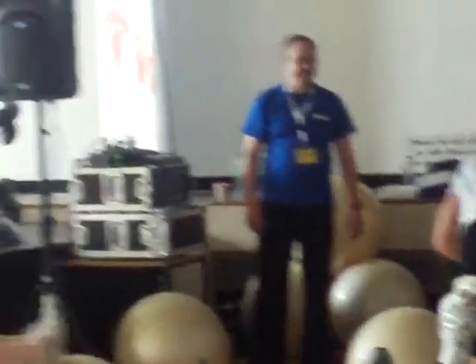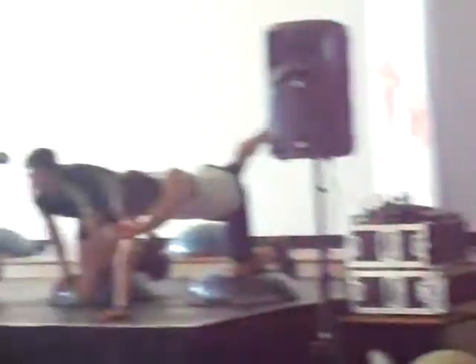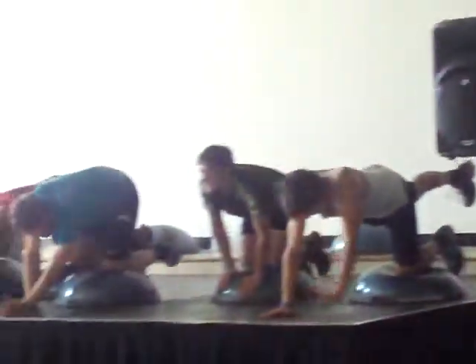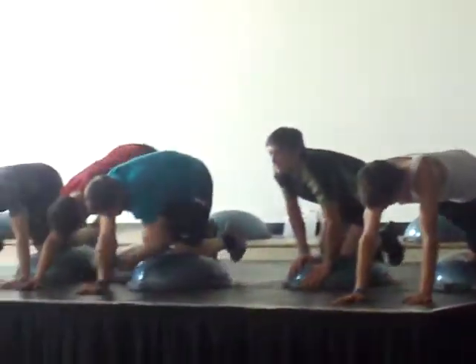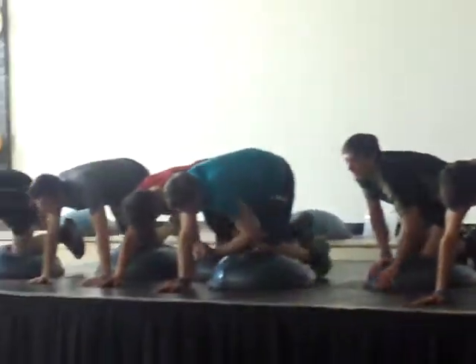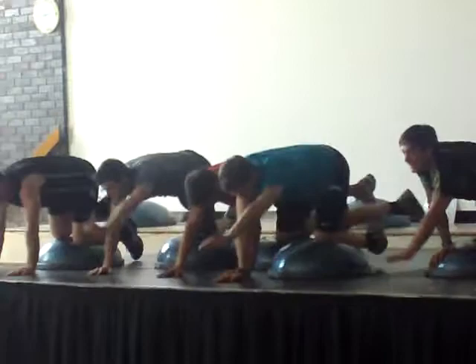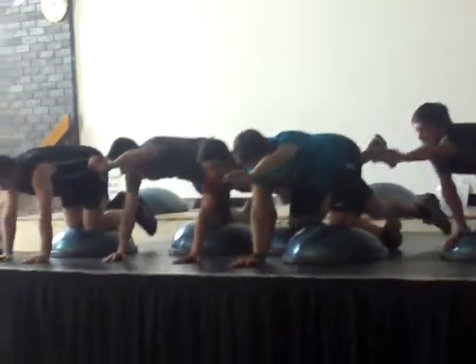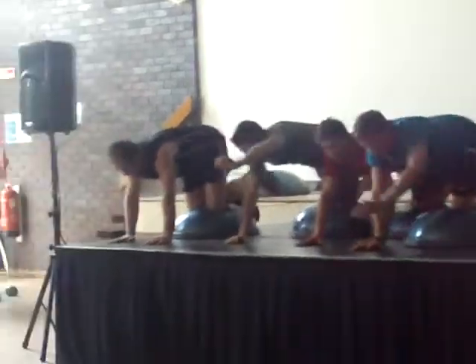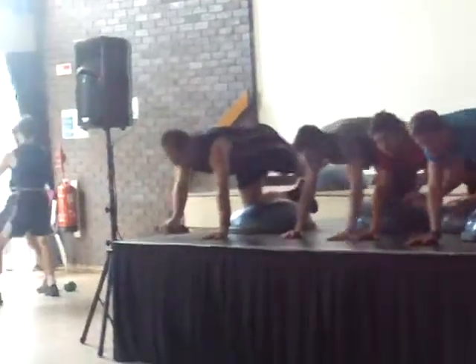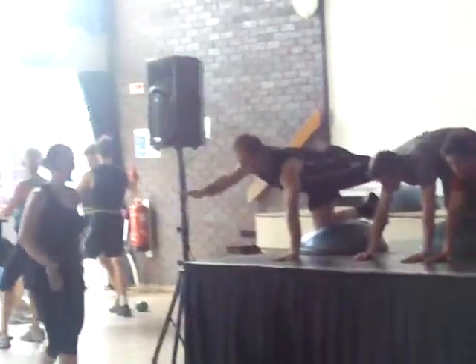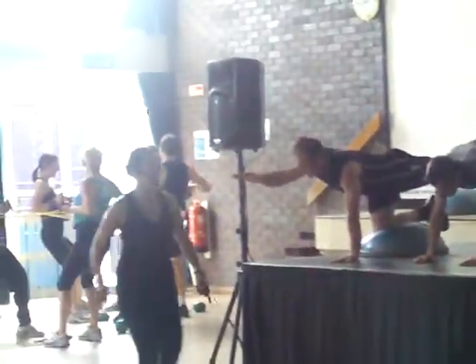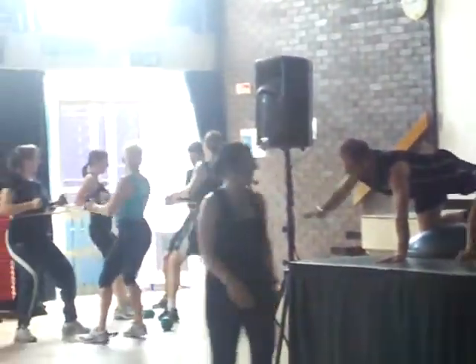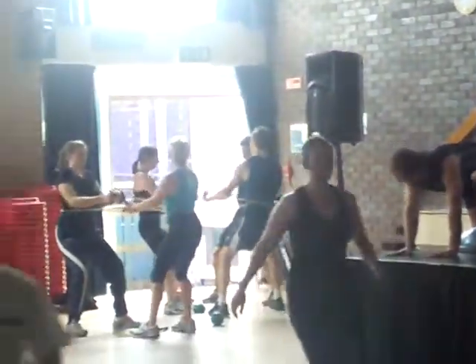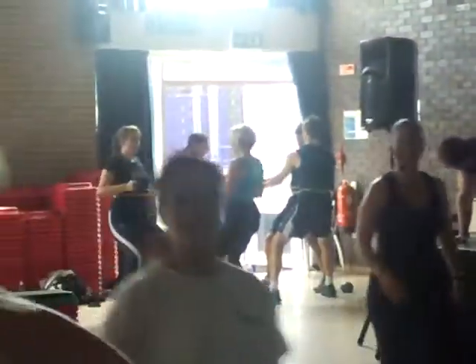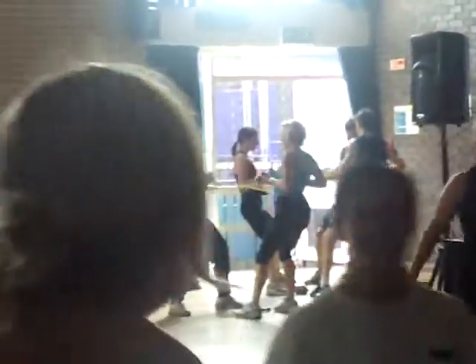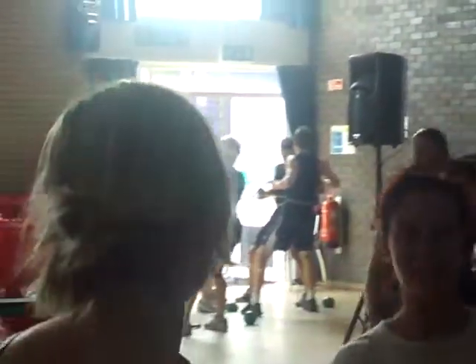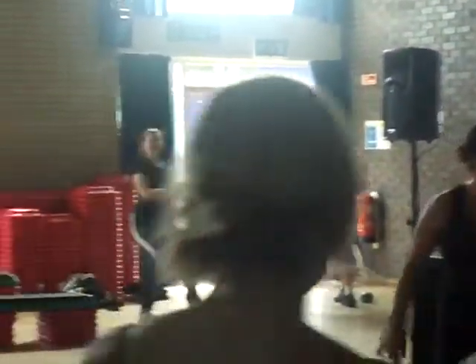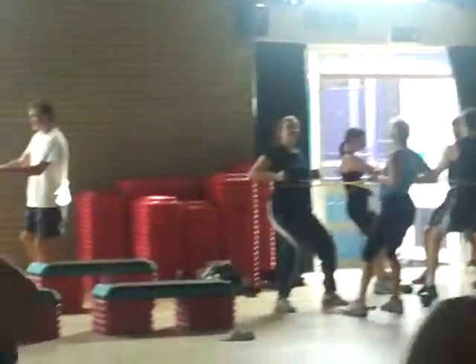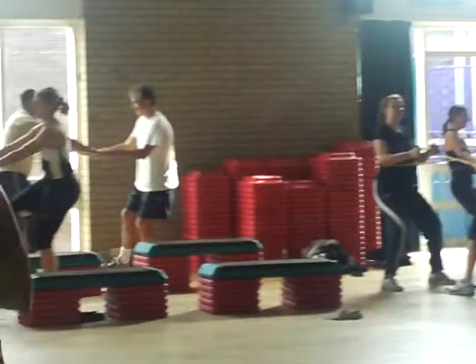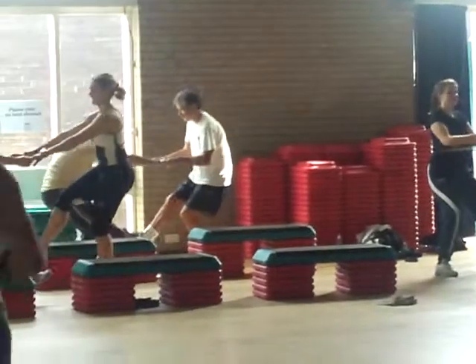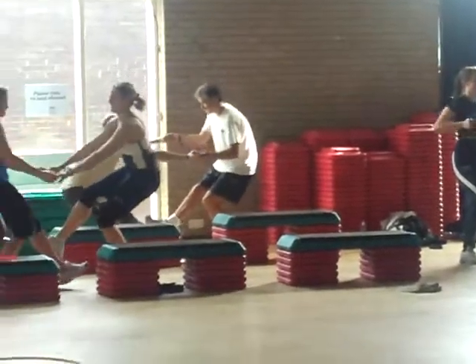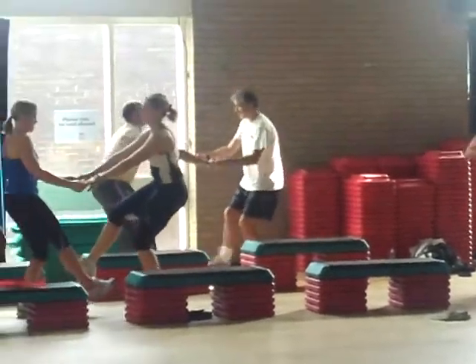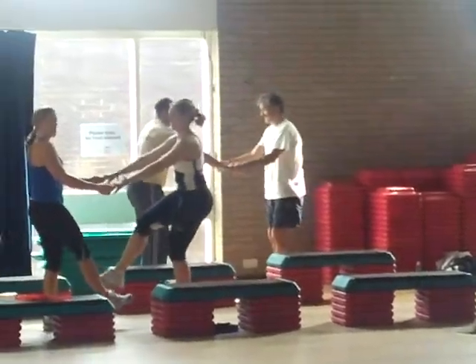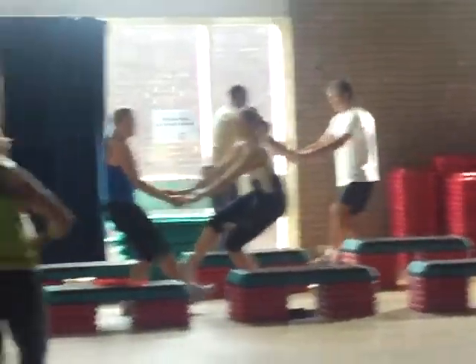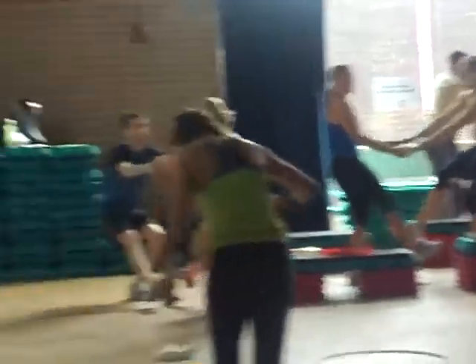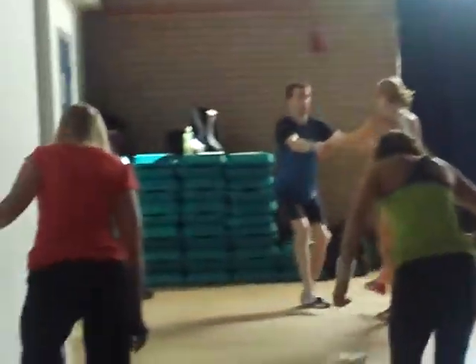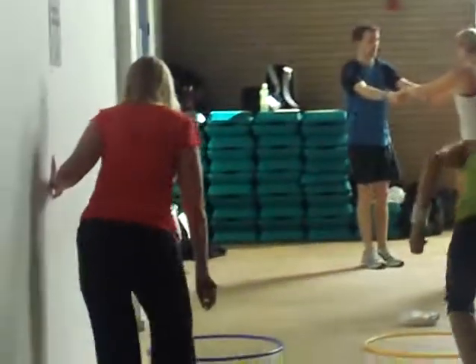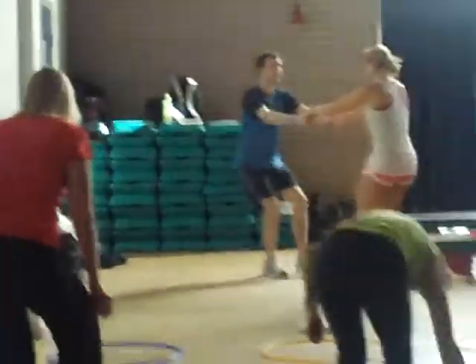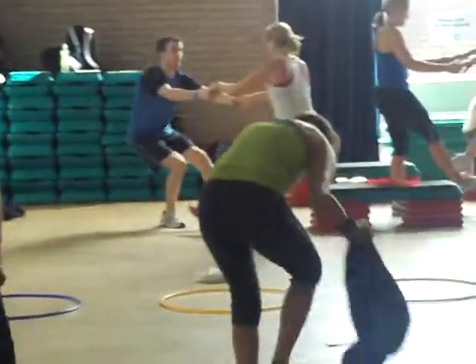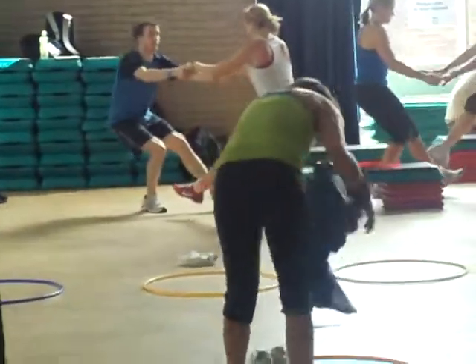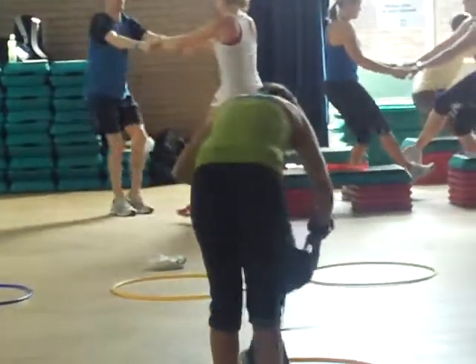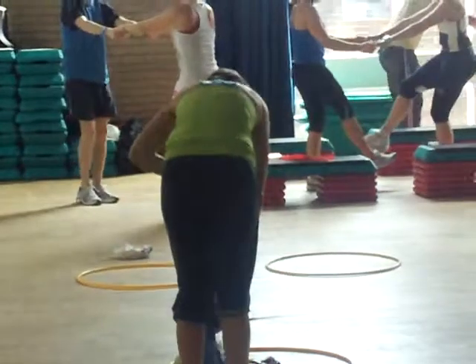Keep it going. Okay, lift the glutes up off the floor. Squeeze the glutes as well. Feel it in the hamstrings.